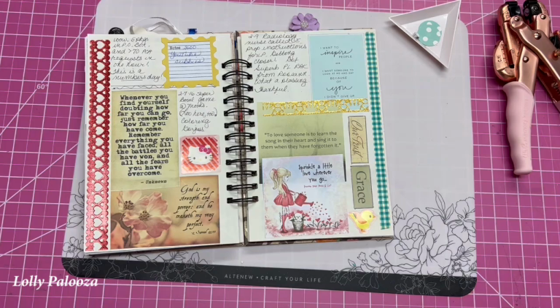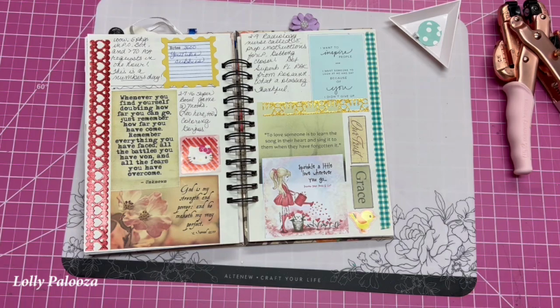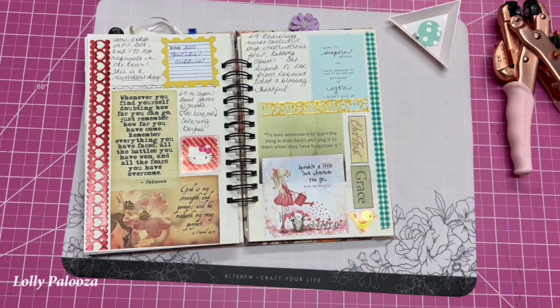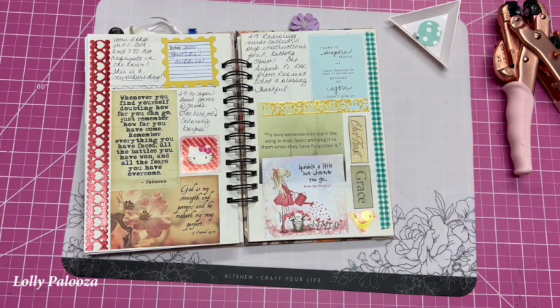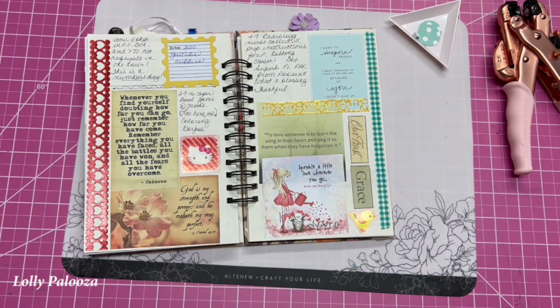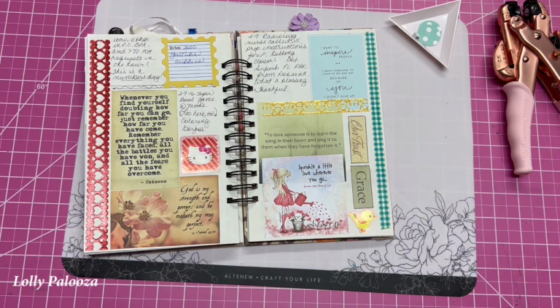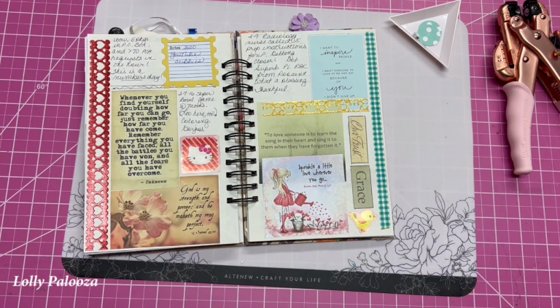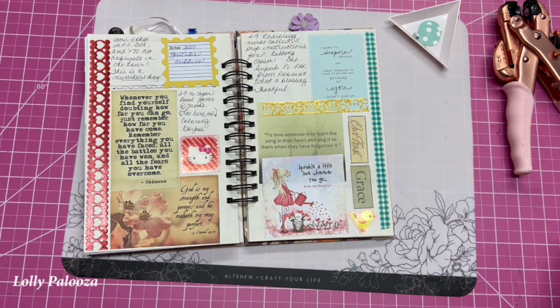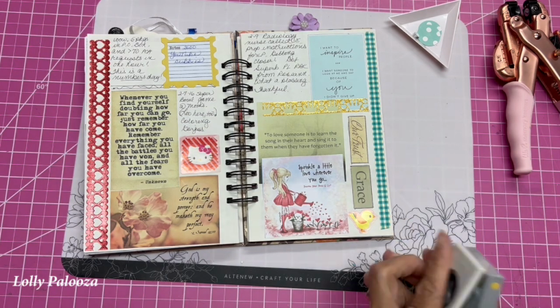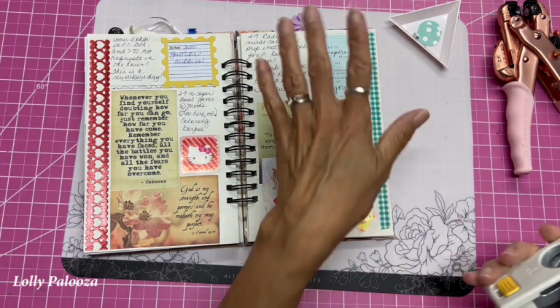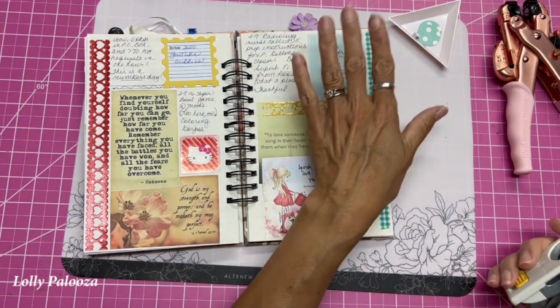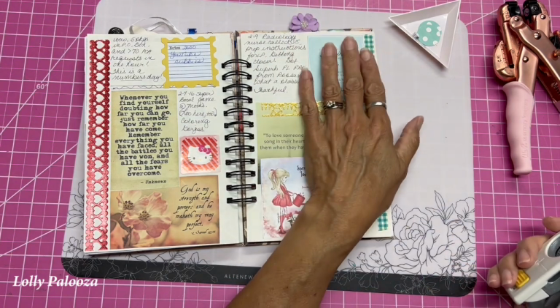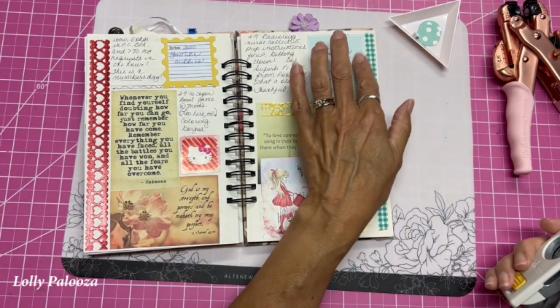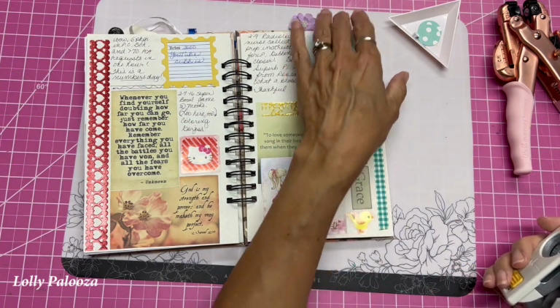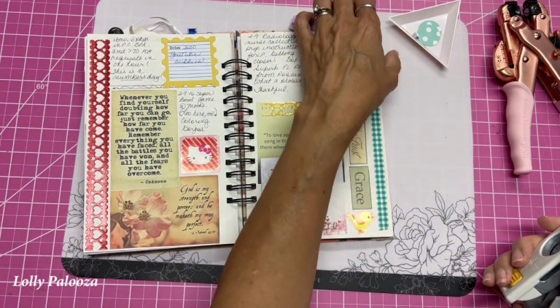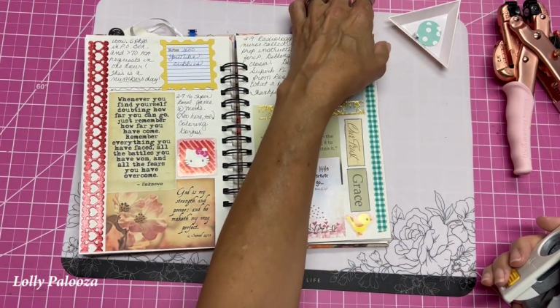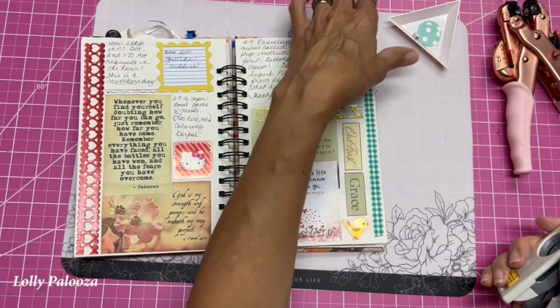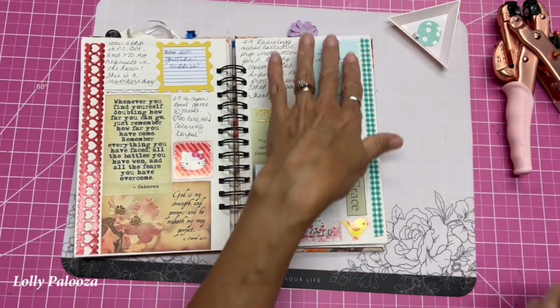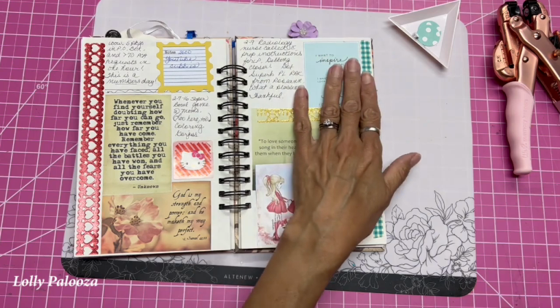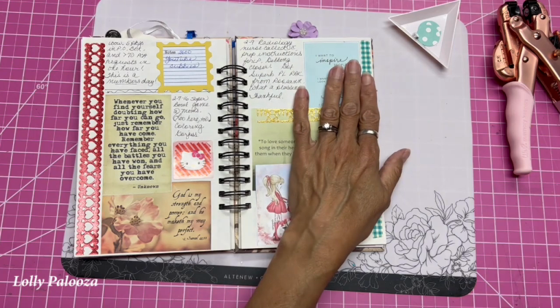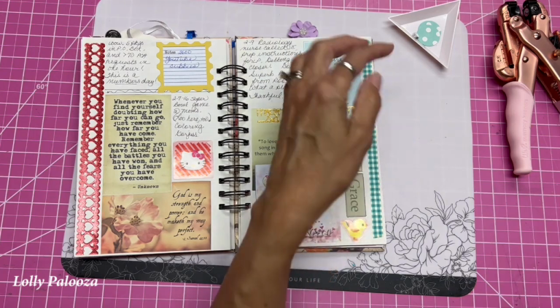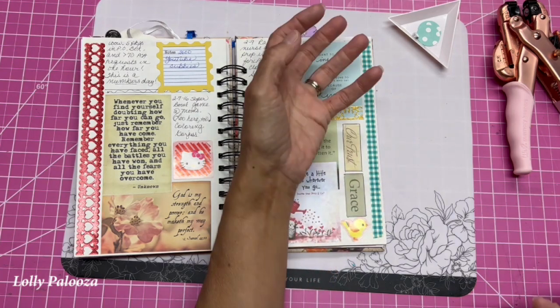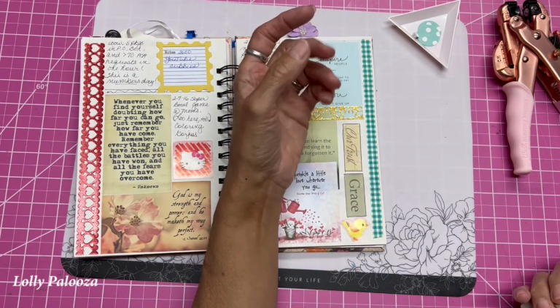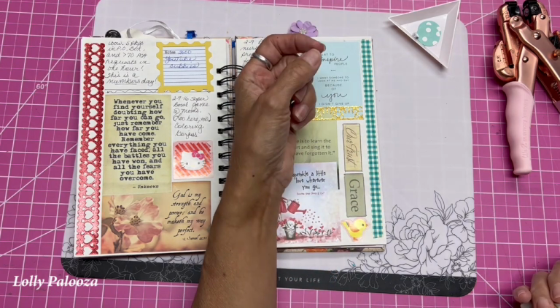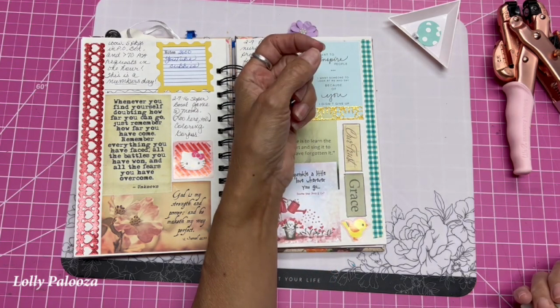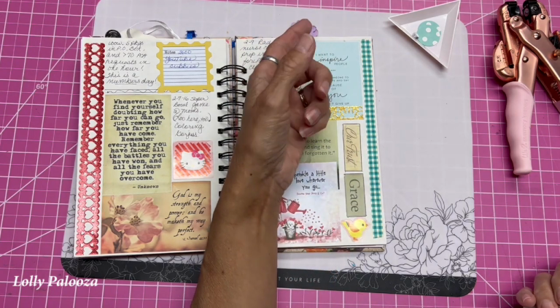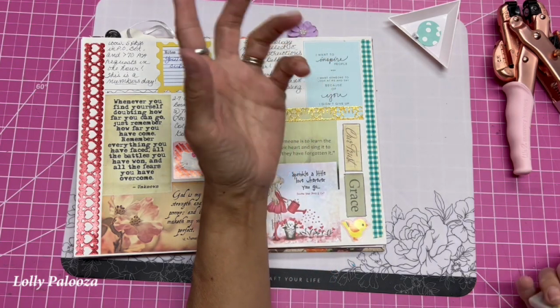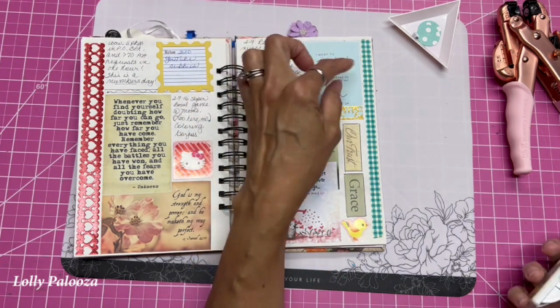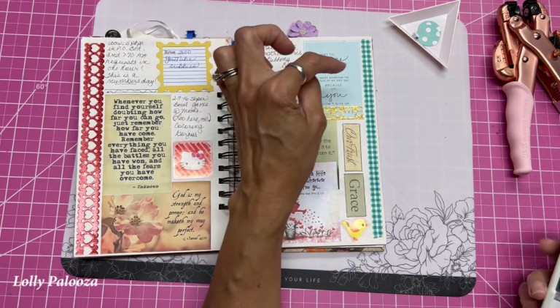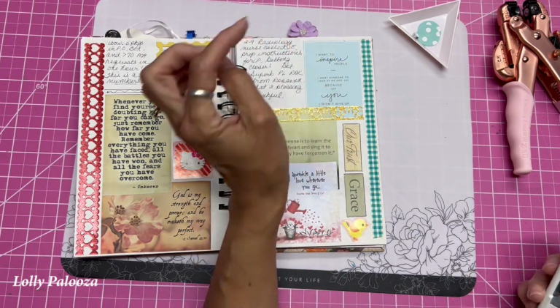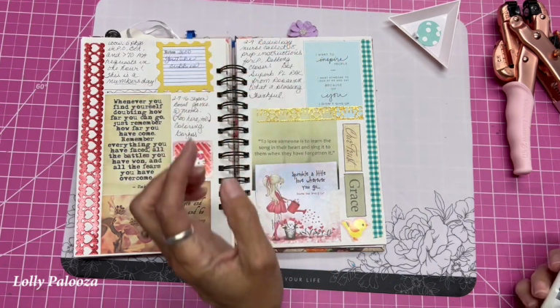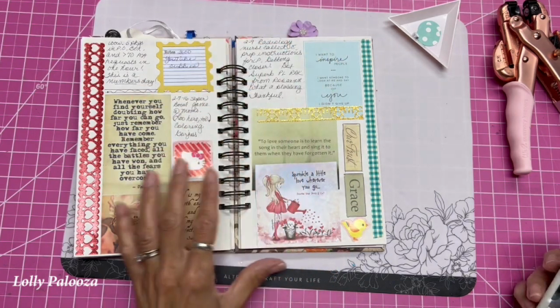Hello, this is Lolly with a quick tip. I am going to show you a new way that I have figured out on how to hang dangles and charms on your notebook.